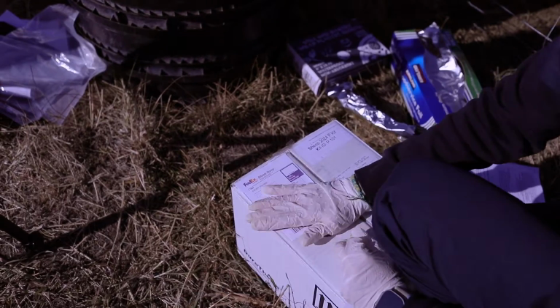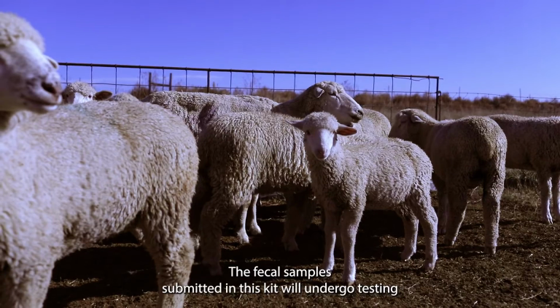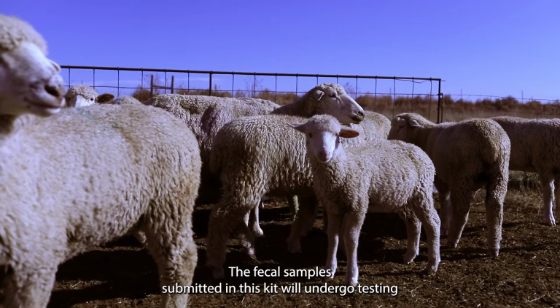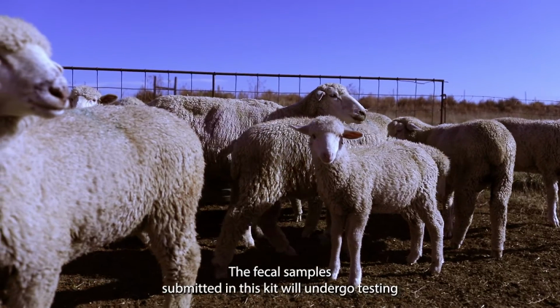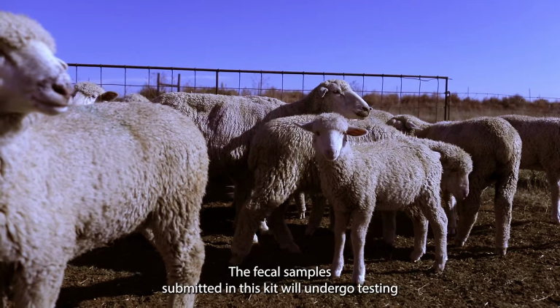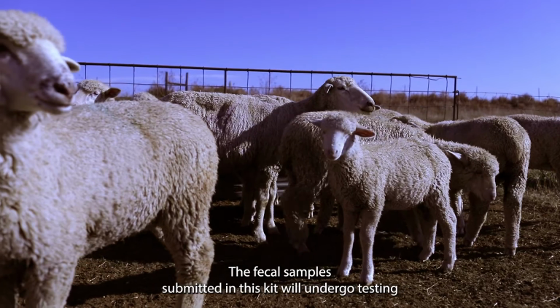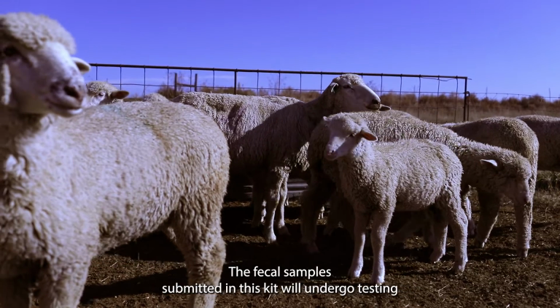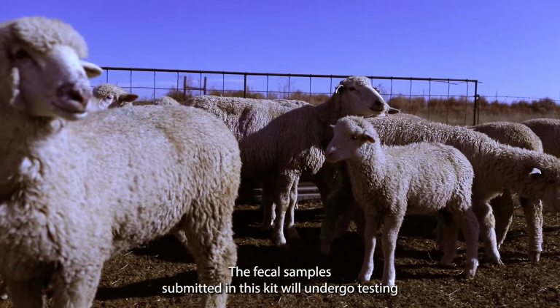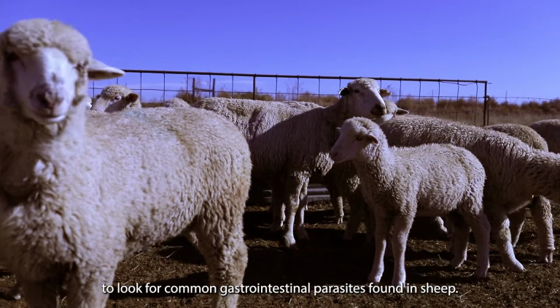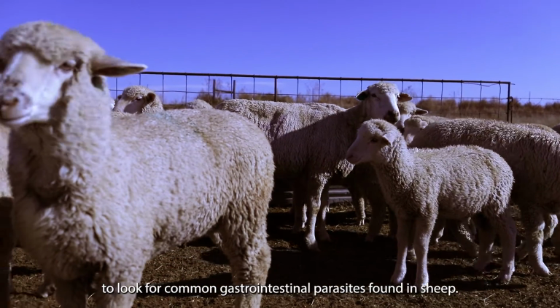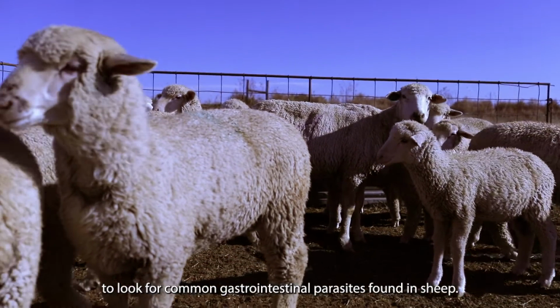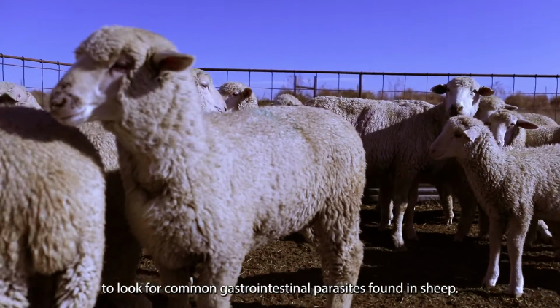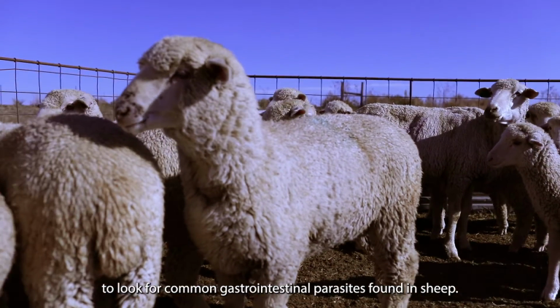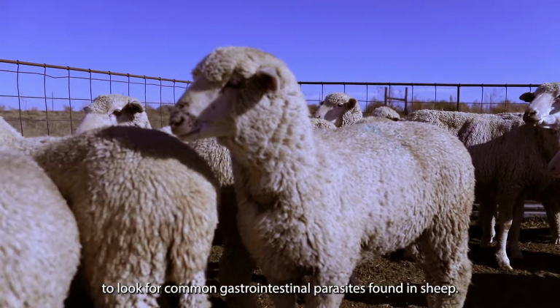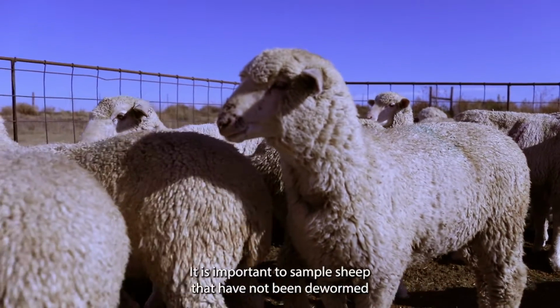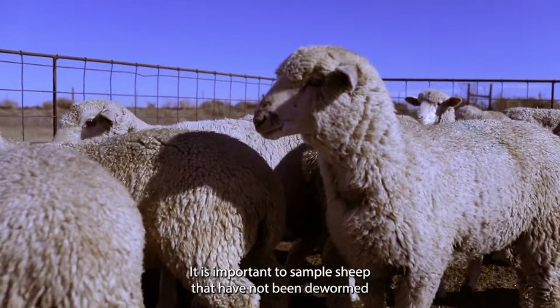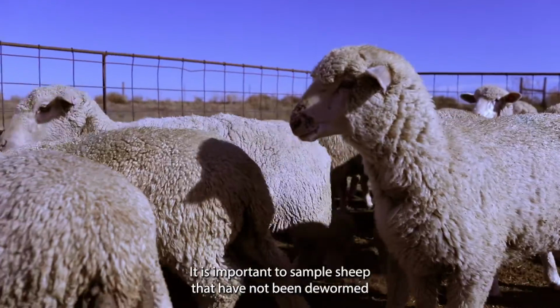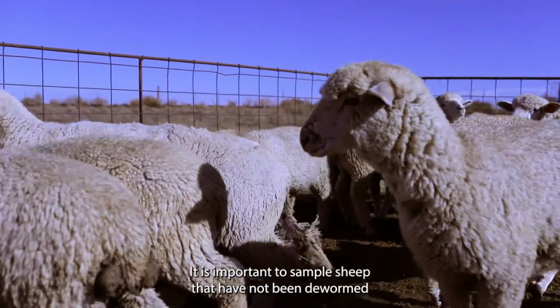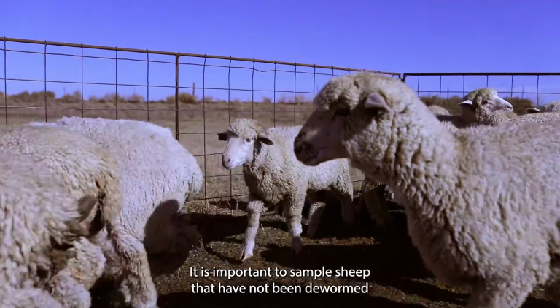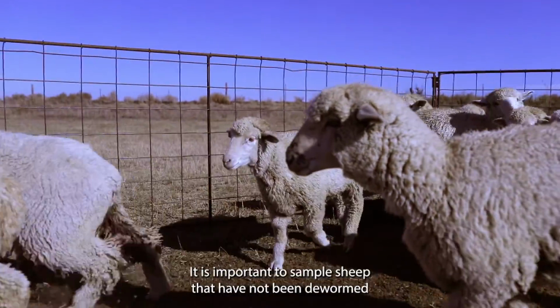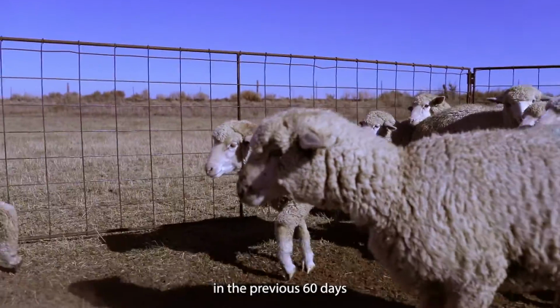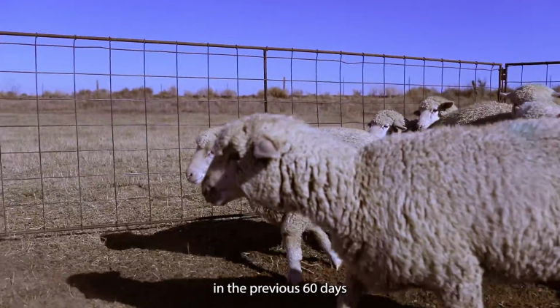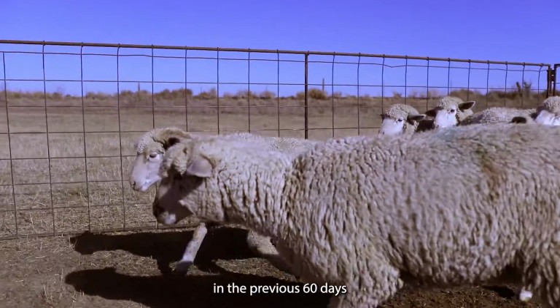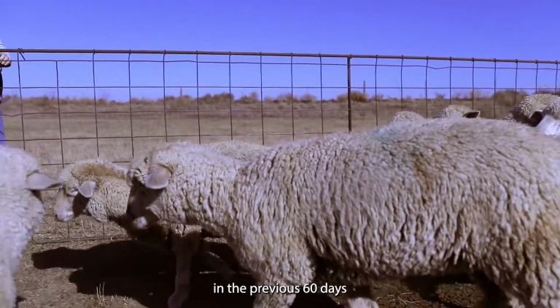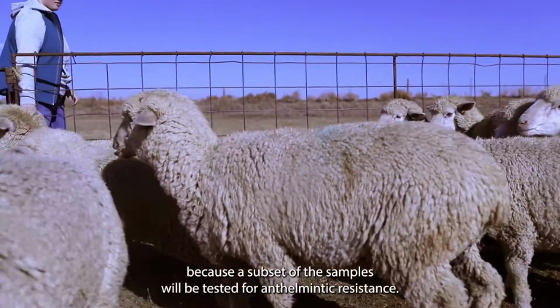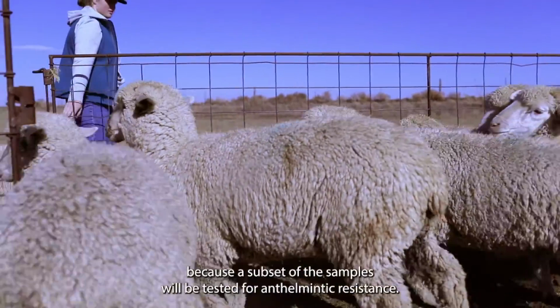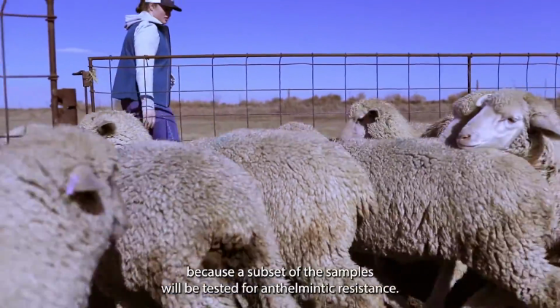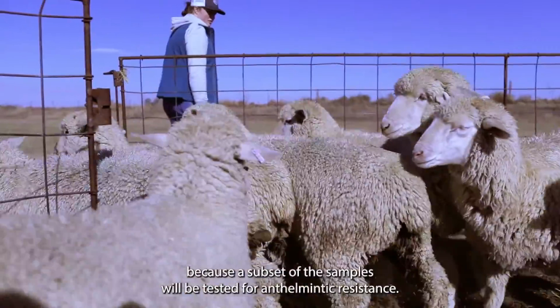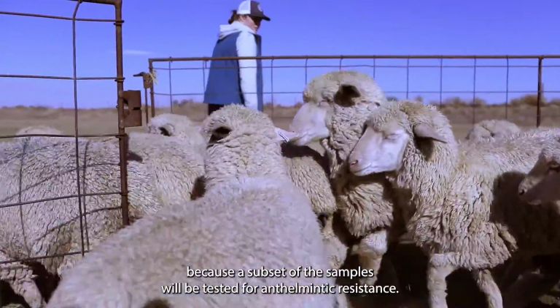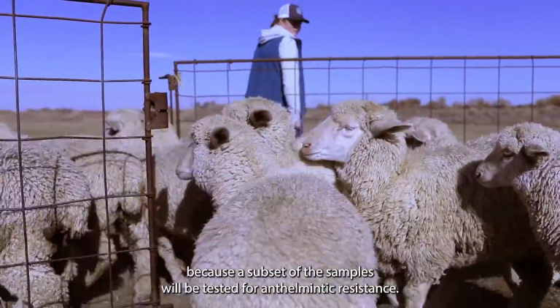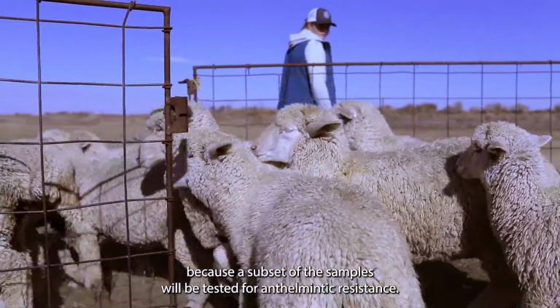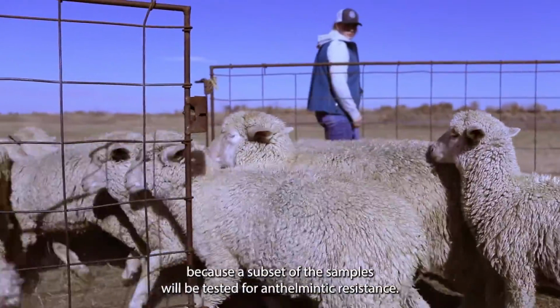The fecal samples submitted in this kit will undergo testing to look for common gastrointestinal parasites found in sheep. It is important to sample sheep that have not been dewormed in the previous 60 days because a subset of the samples will be tested for anthelmintic resistance.